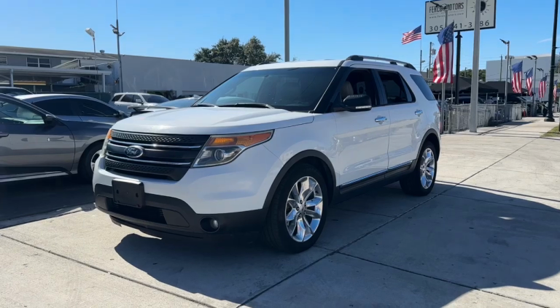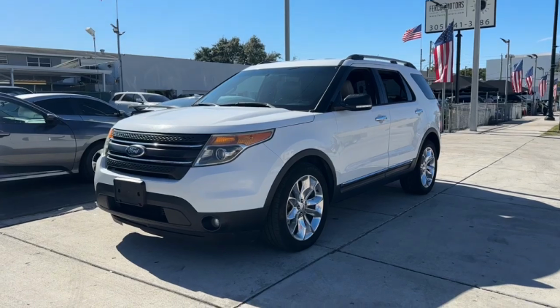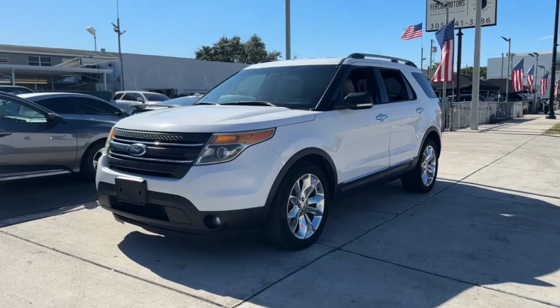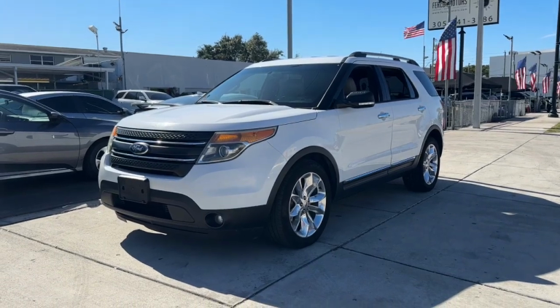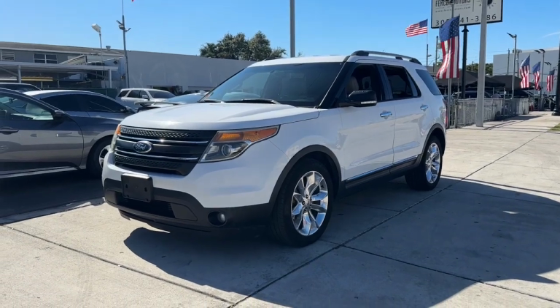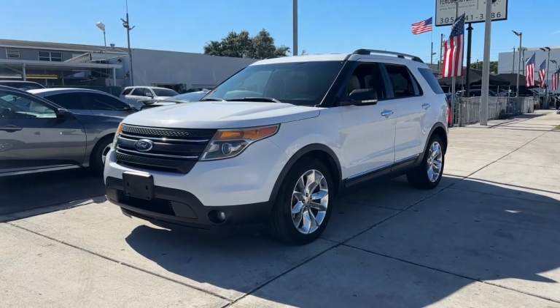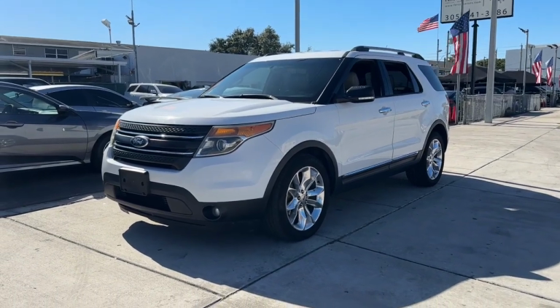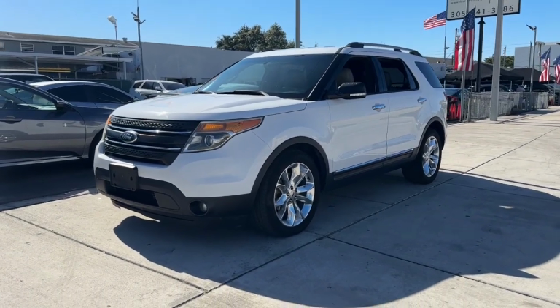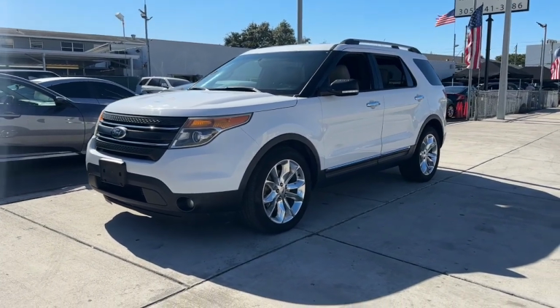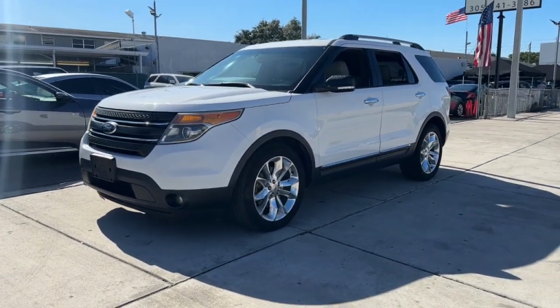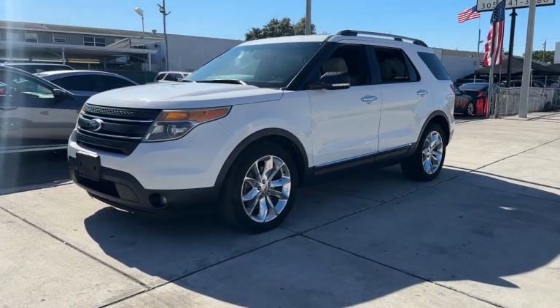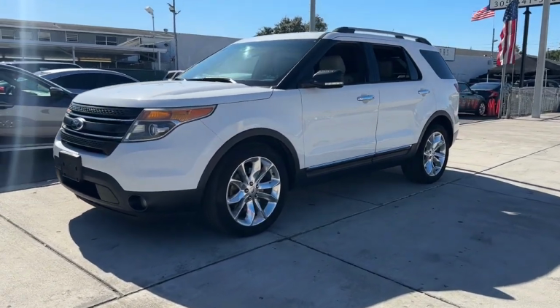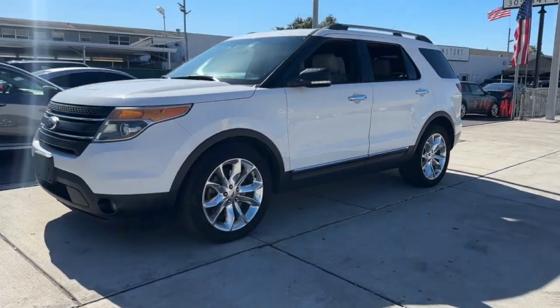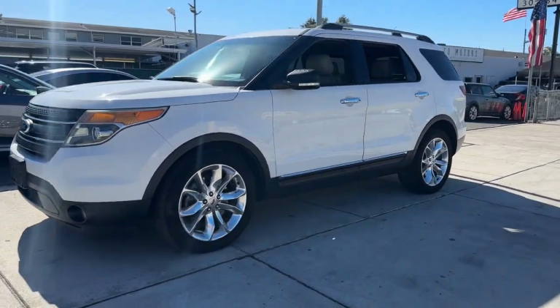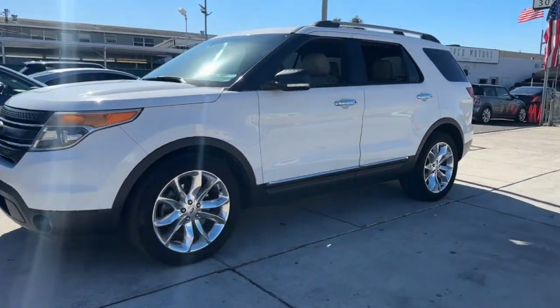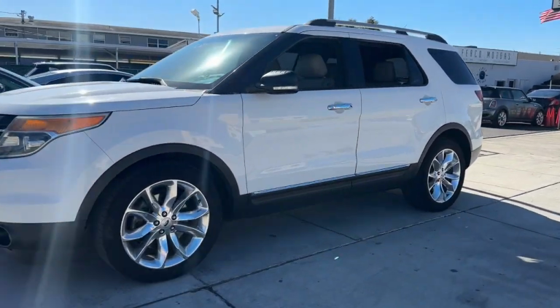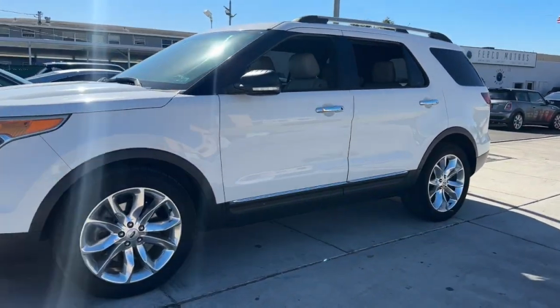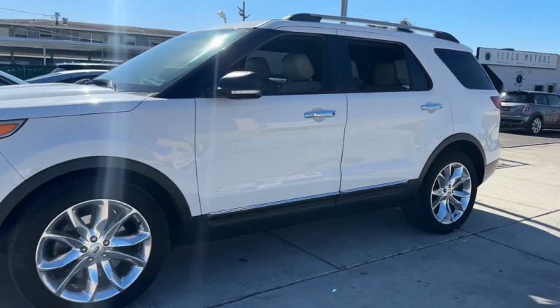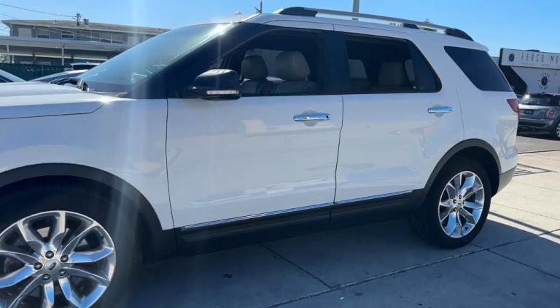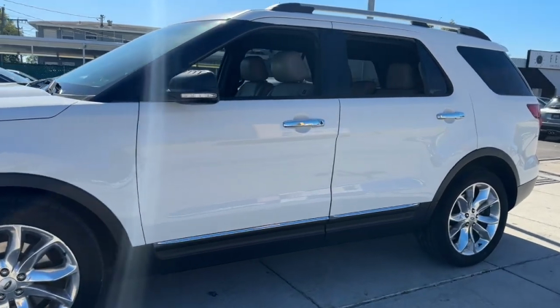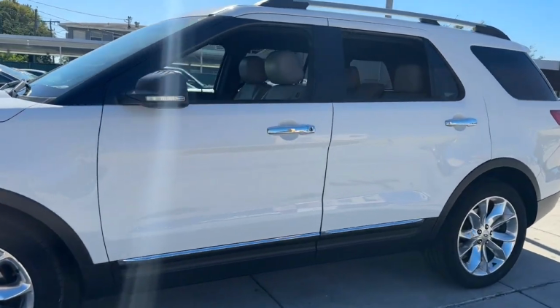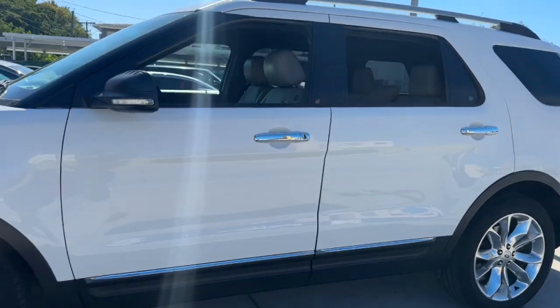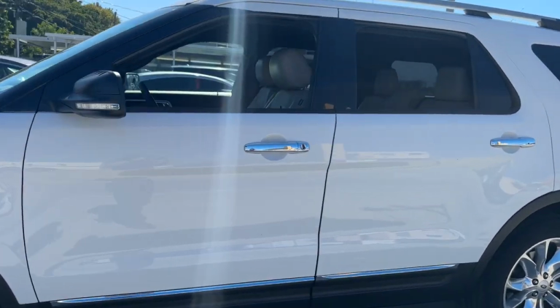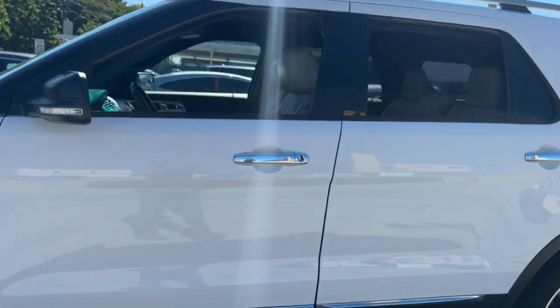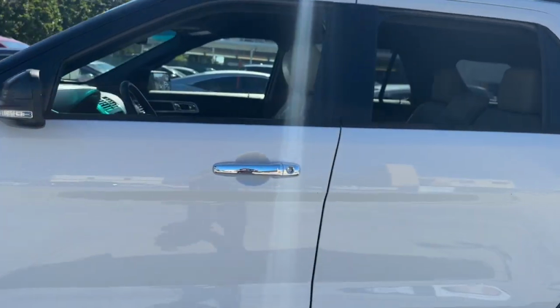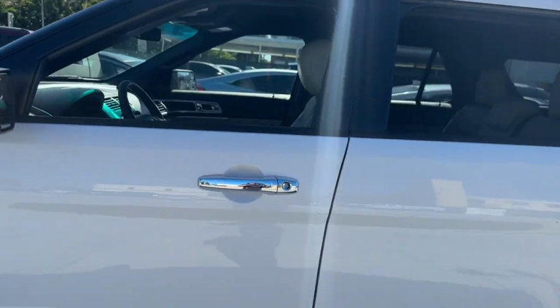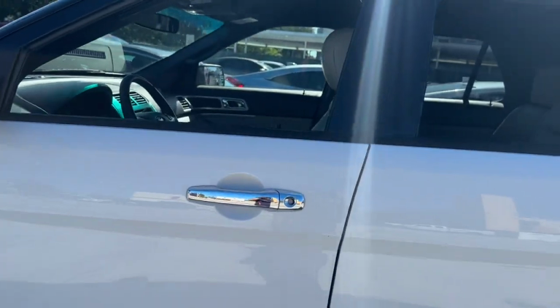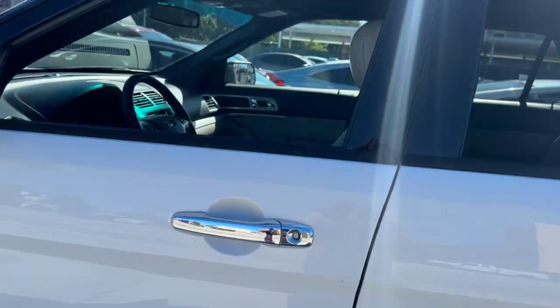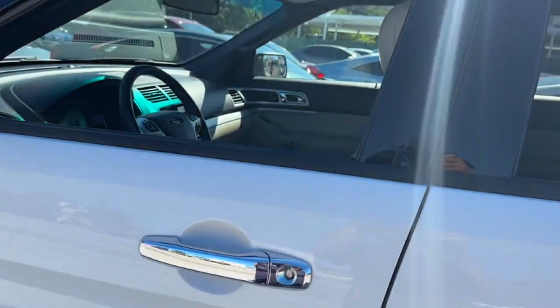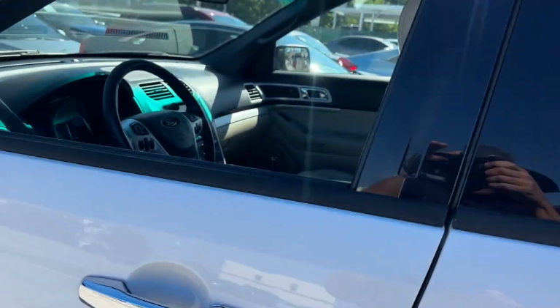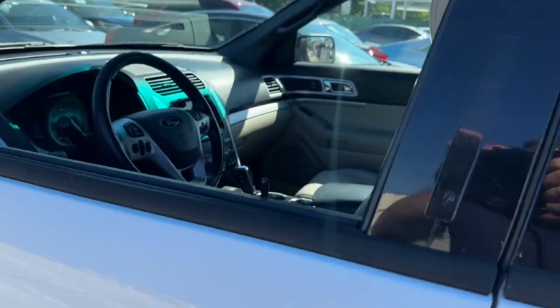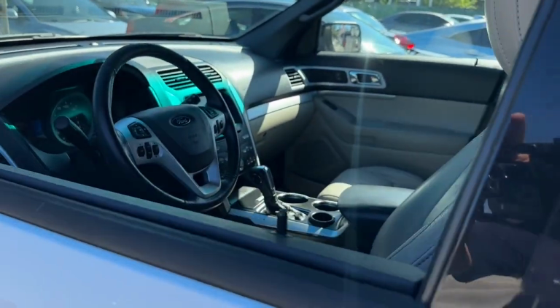Go home happy with the 2013 Ford Explorer. With less than 200,000 miles on the odometer, this vehicle provides excellent value.